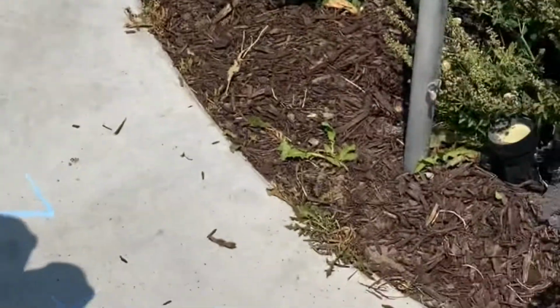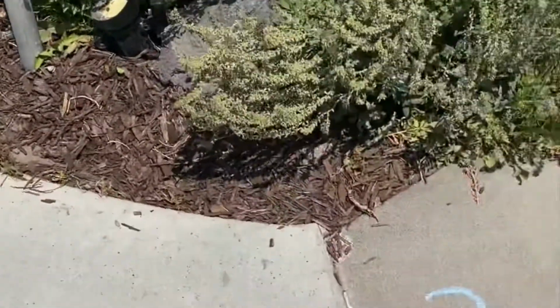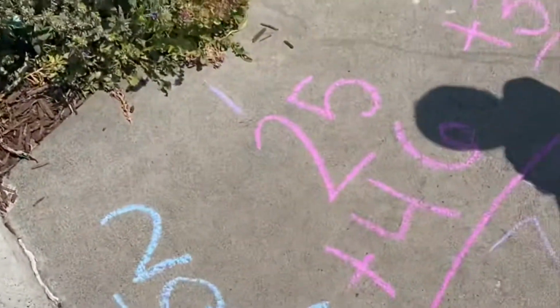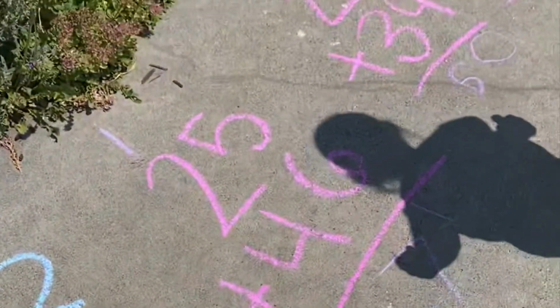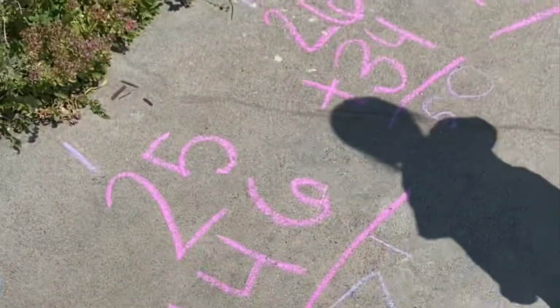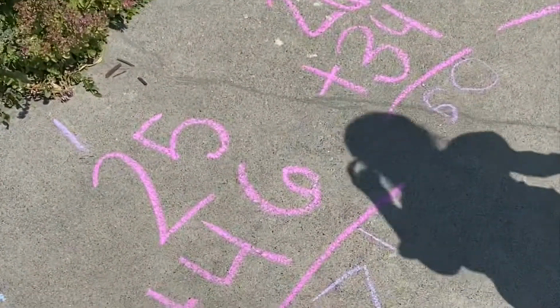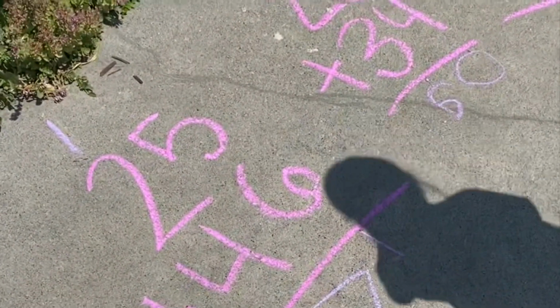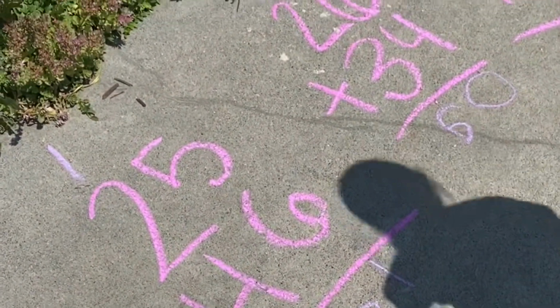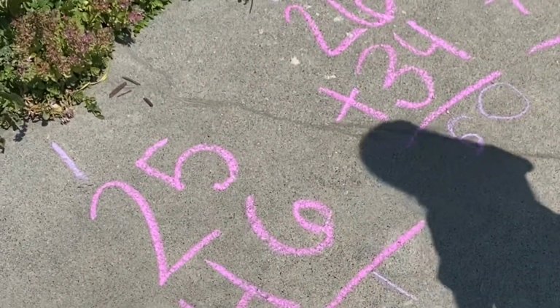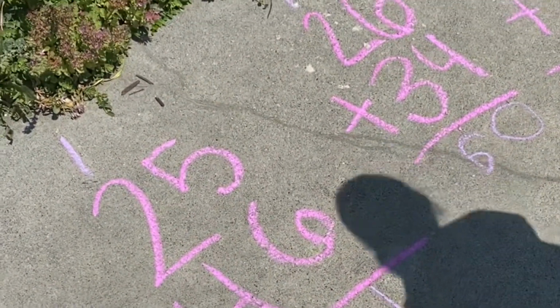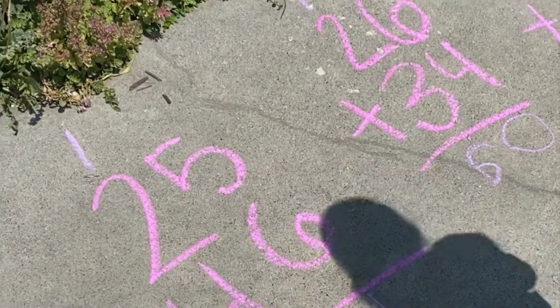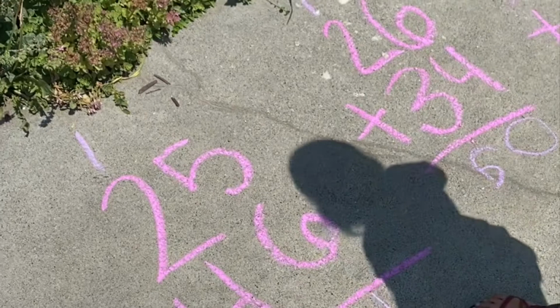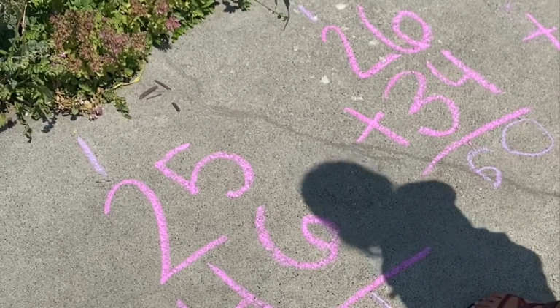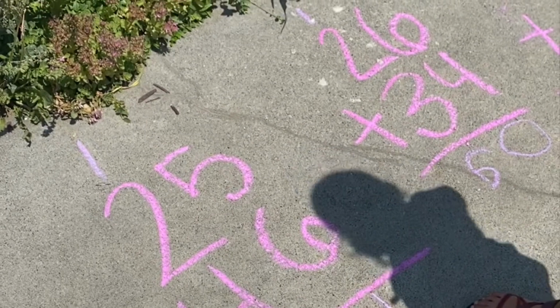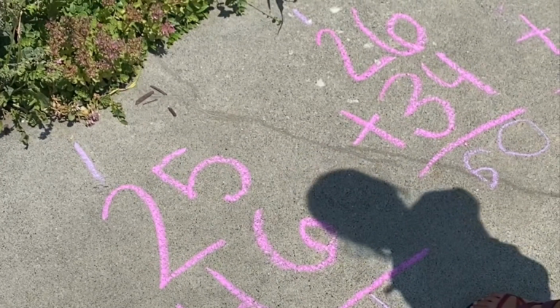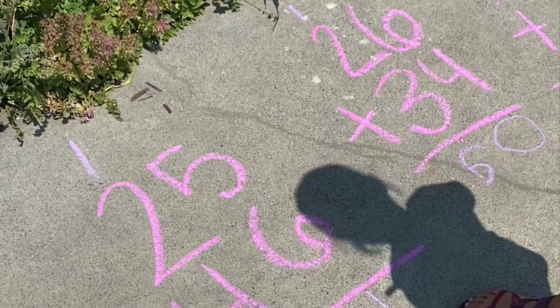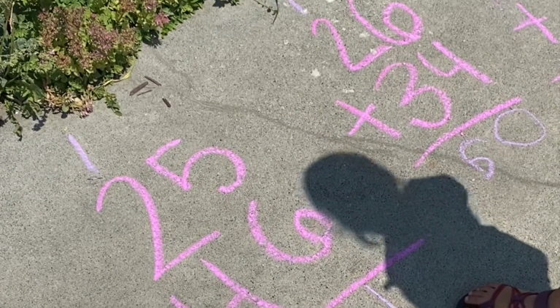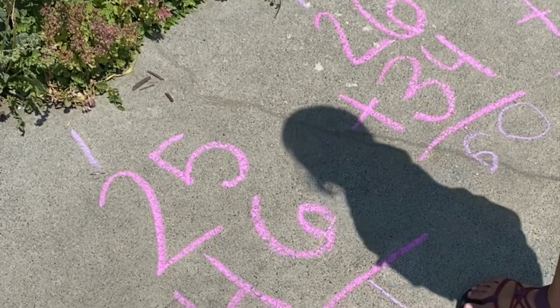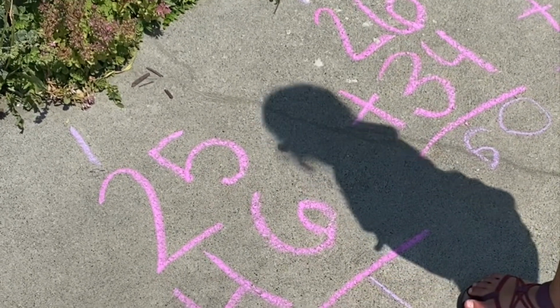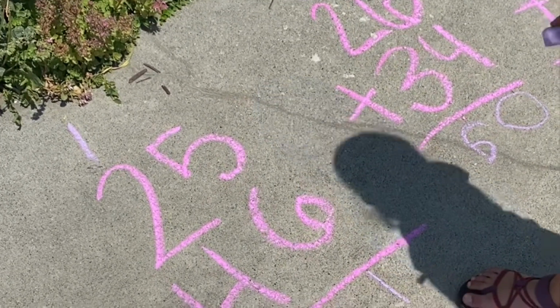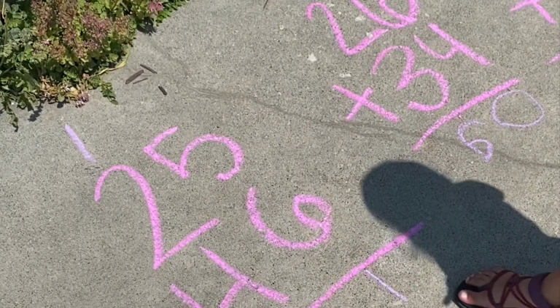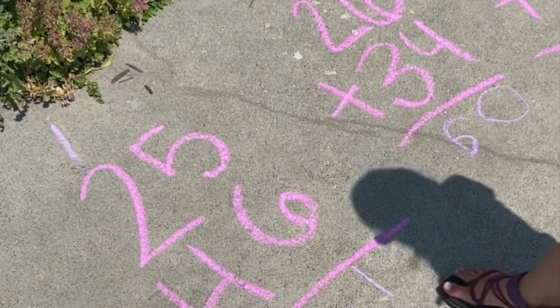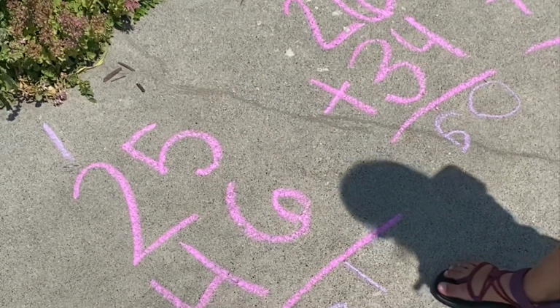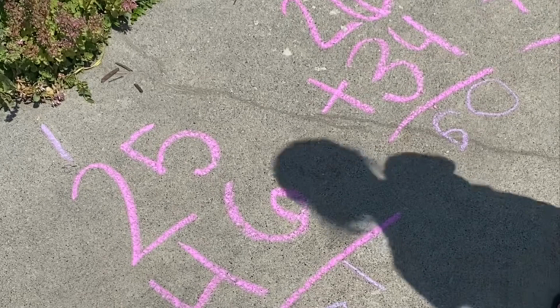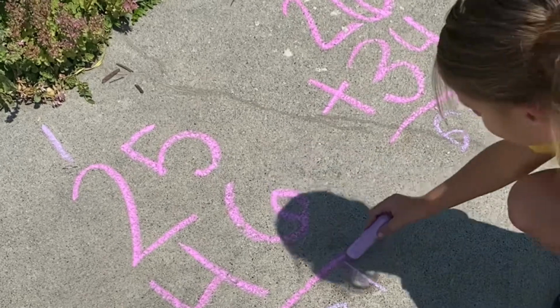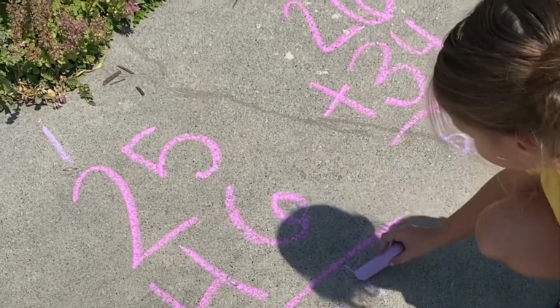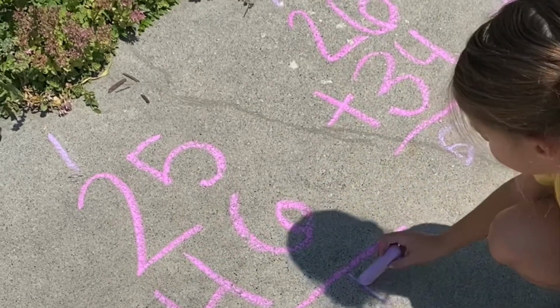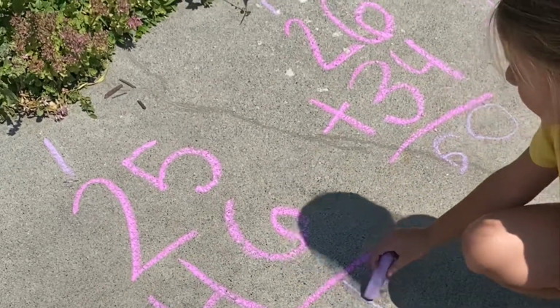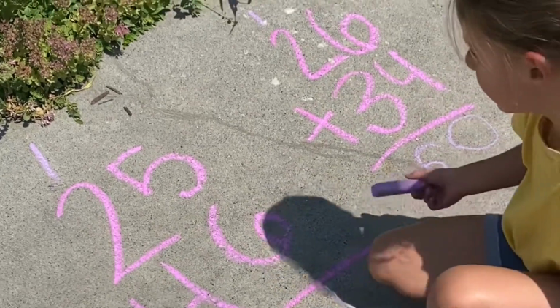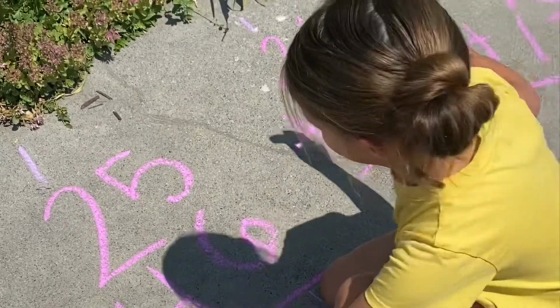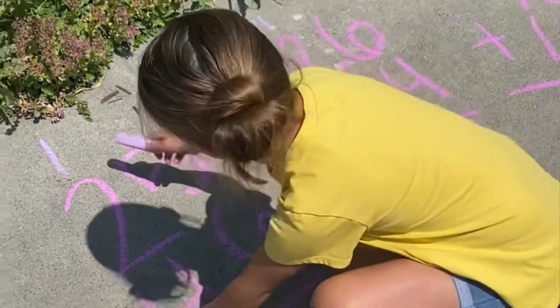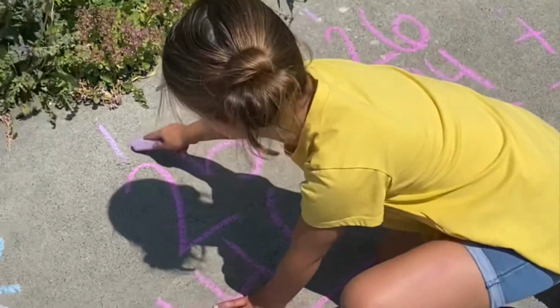Okay, Paige, can you tell me yours? 5 plus 6 is 11. So we put 1, 1 right here and then we put 1 right here.